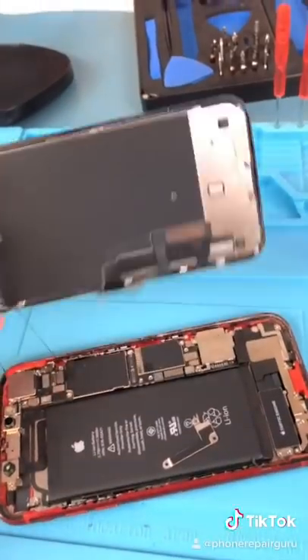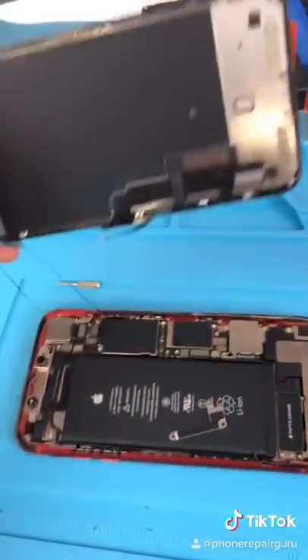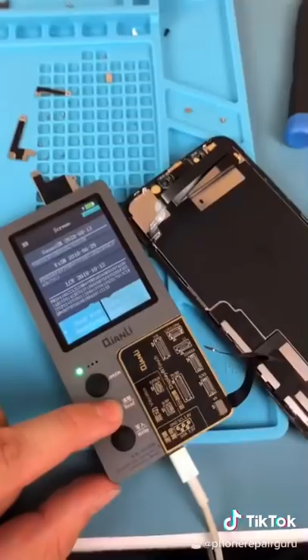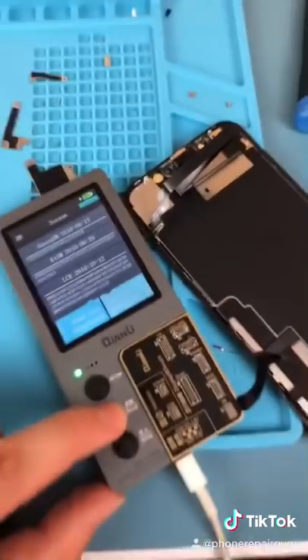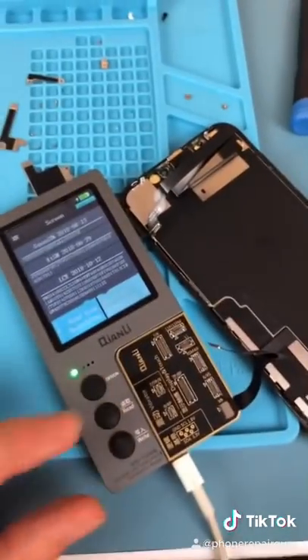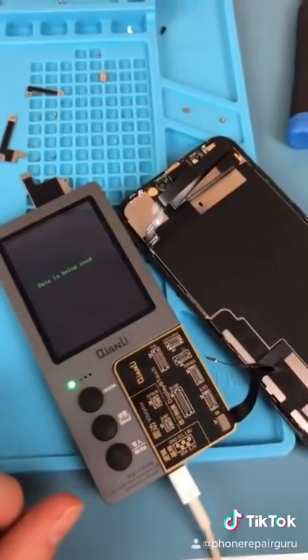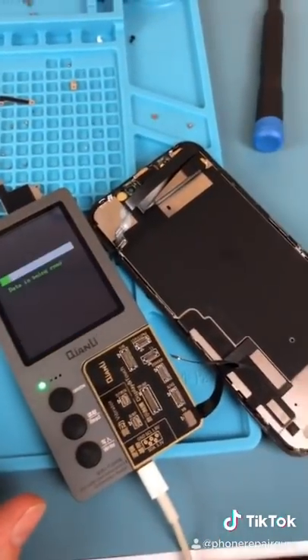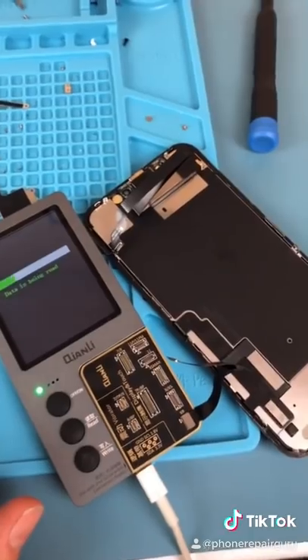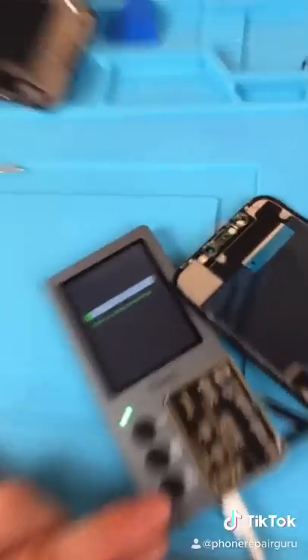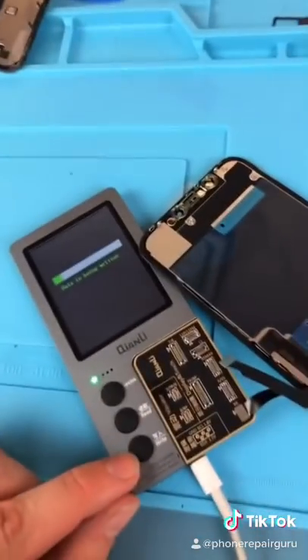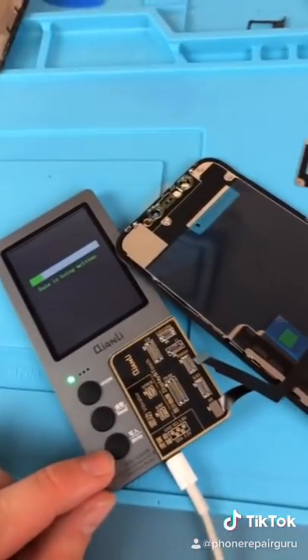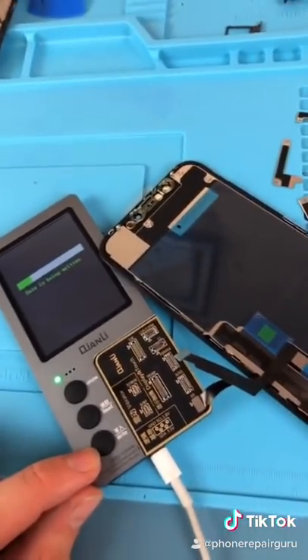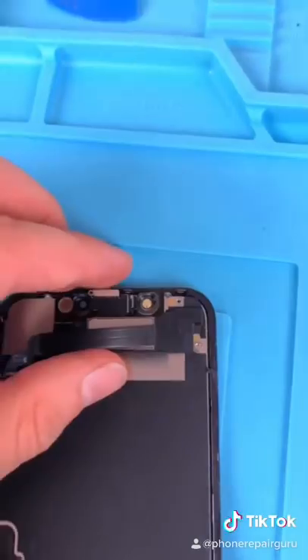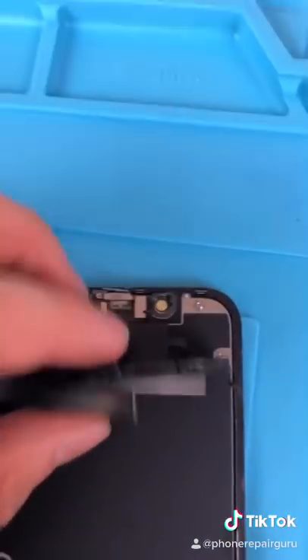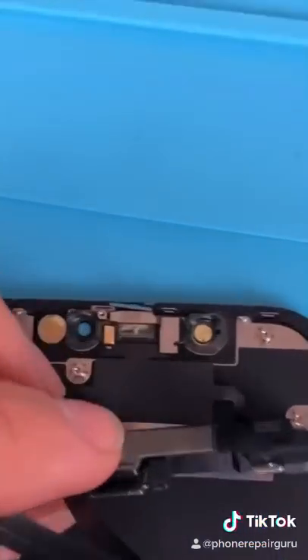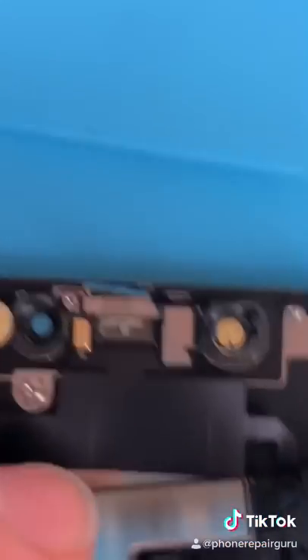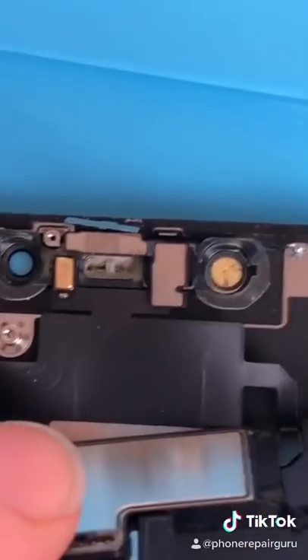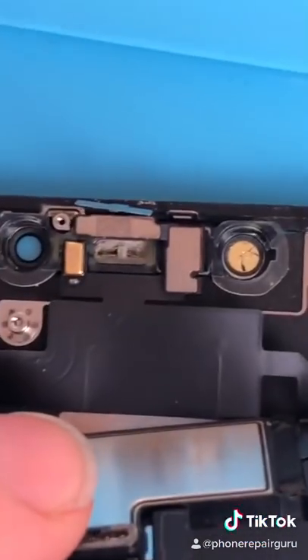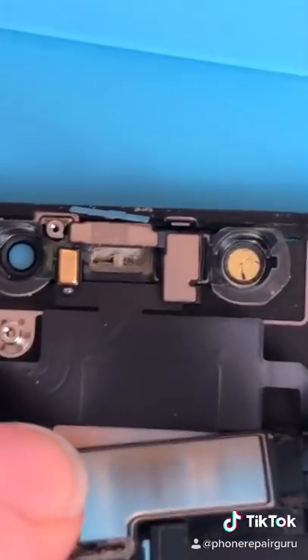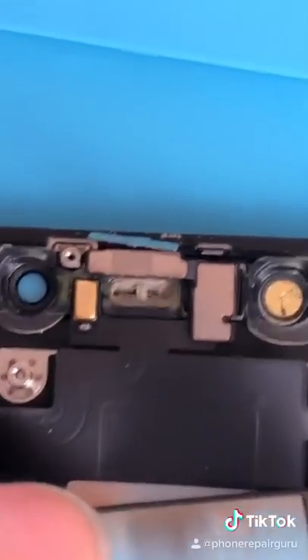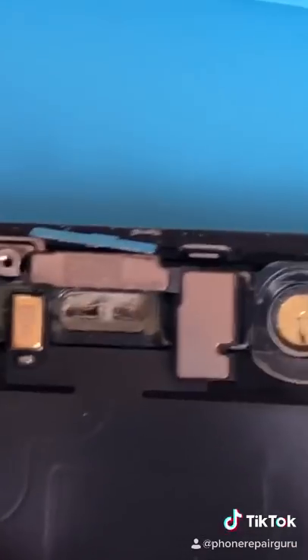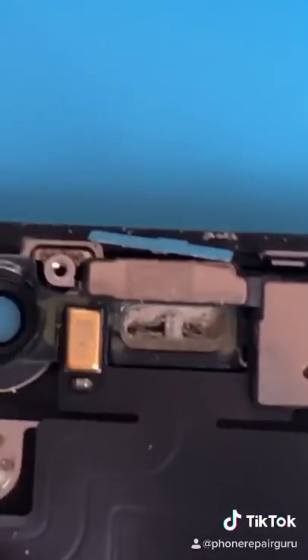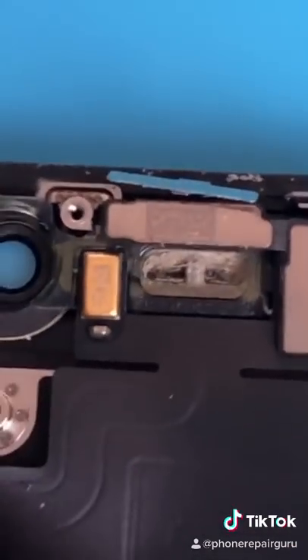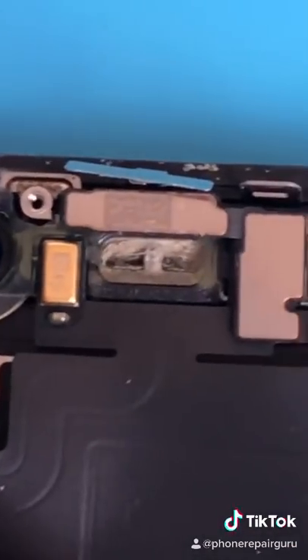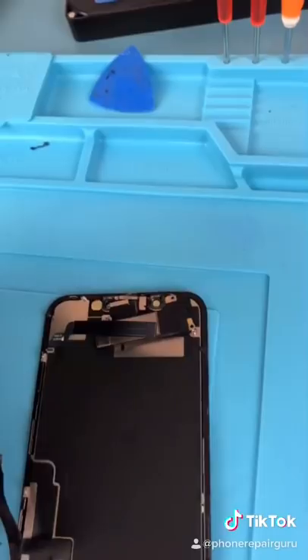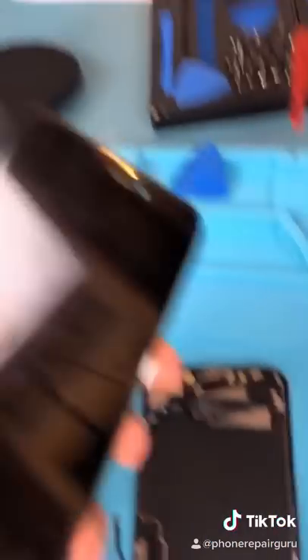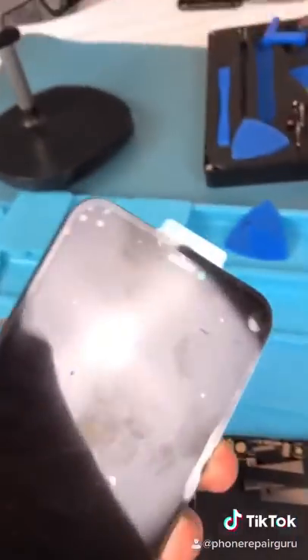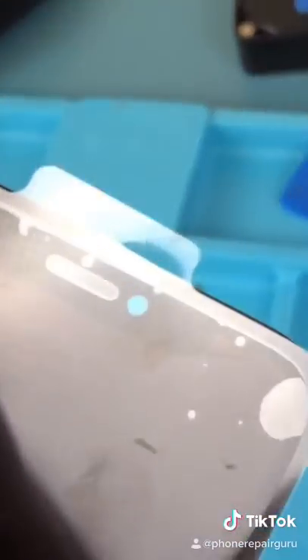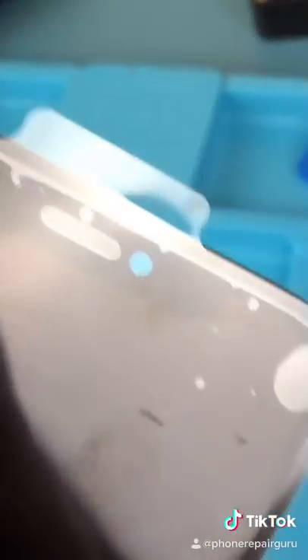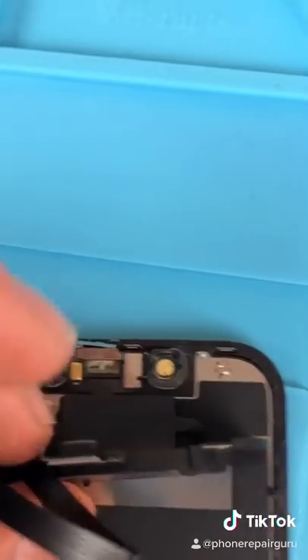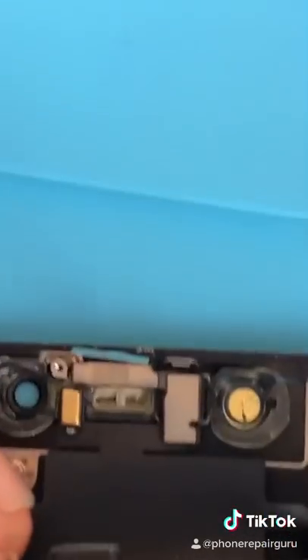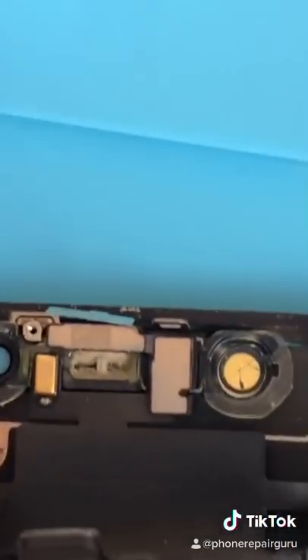Remove our screen. Copy the serial number from the old screen. Reprogram our new screen. Our front earpiece speaker is so dirty. Luckily, our new screen comes with a new mesh. Well, that's kind of alarming.